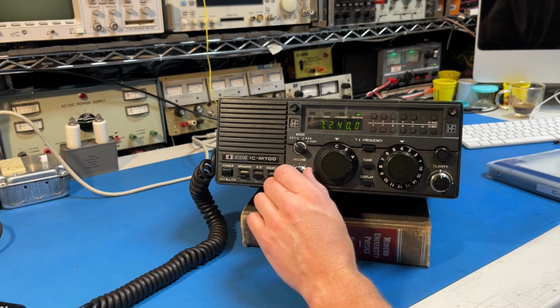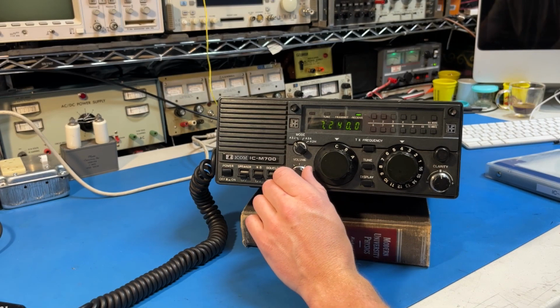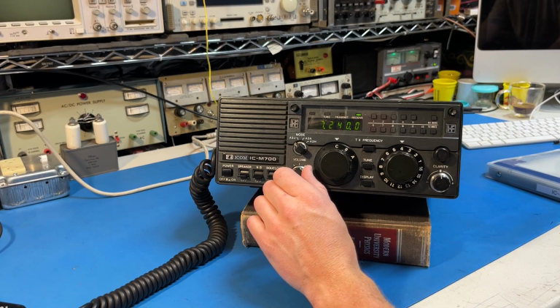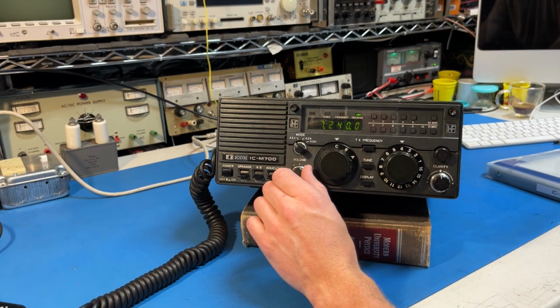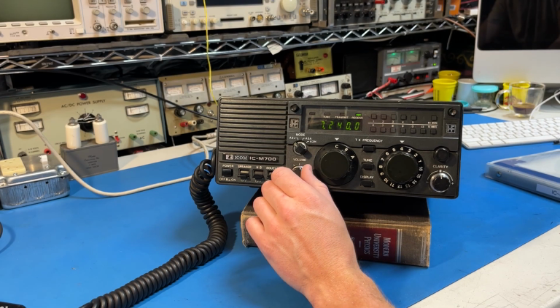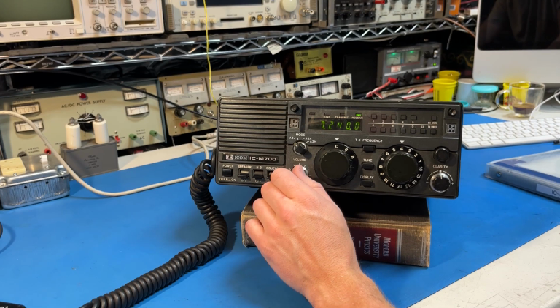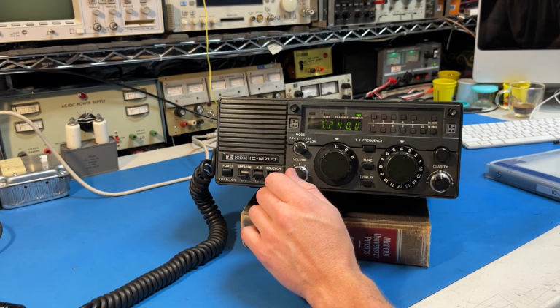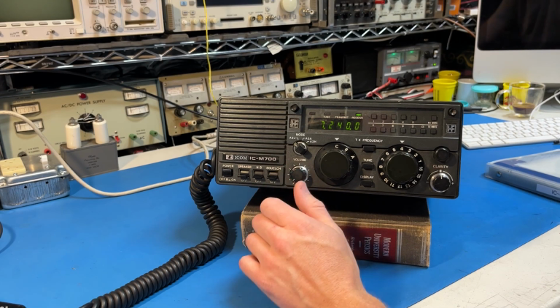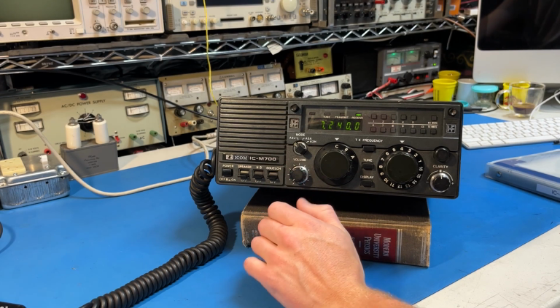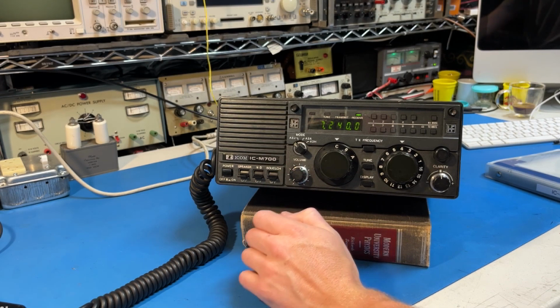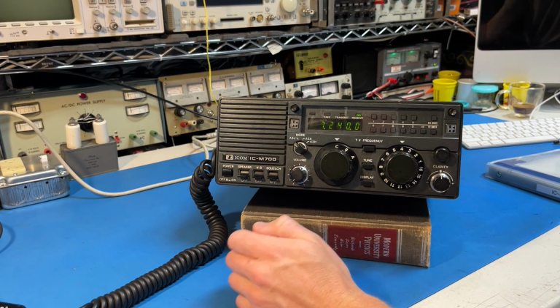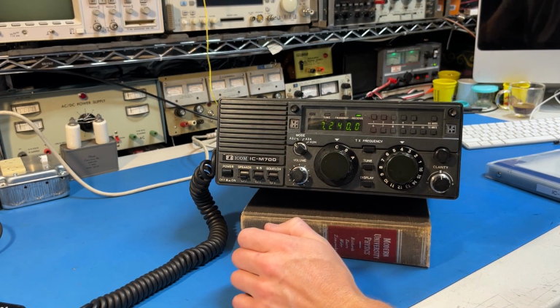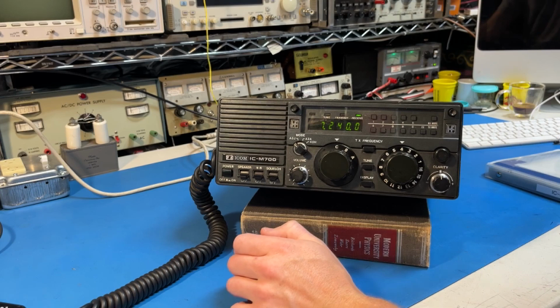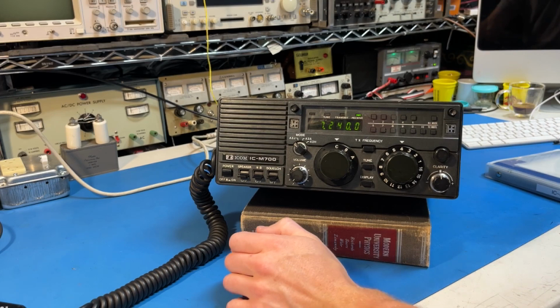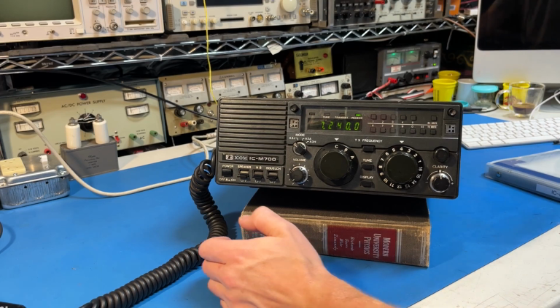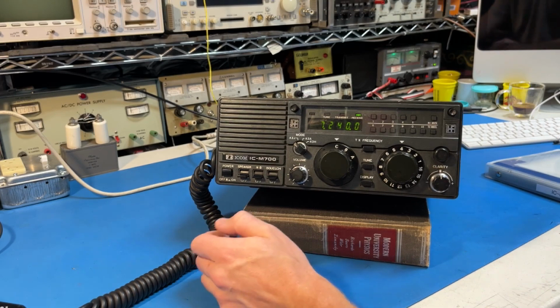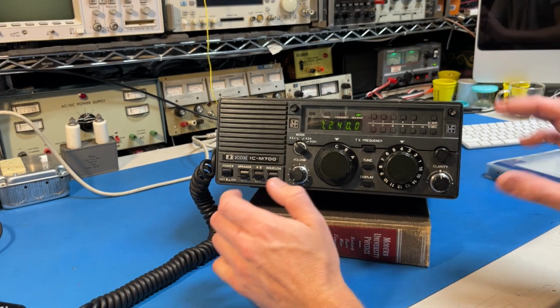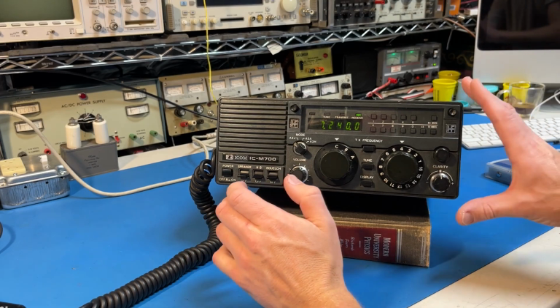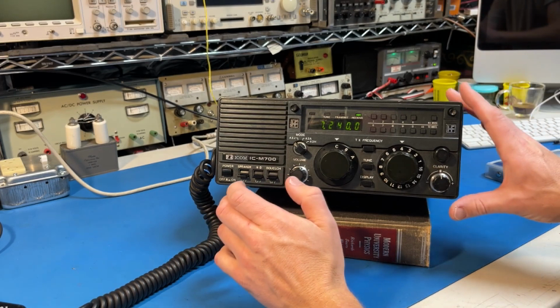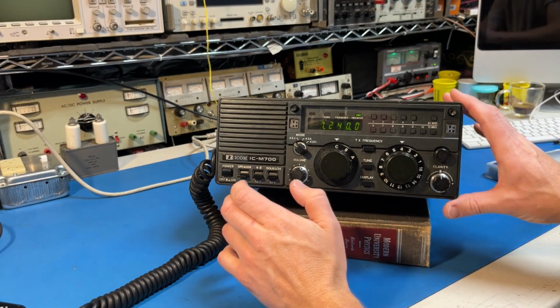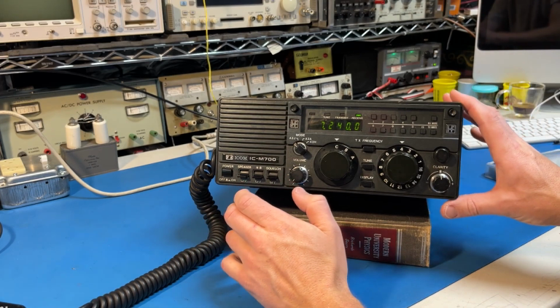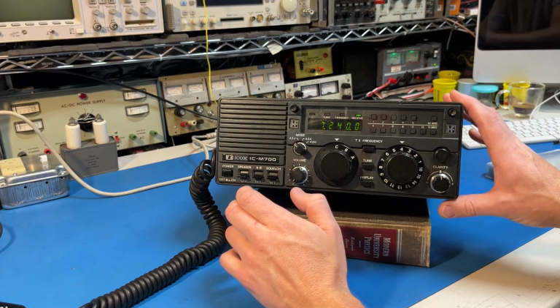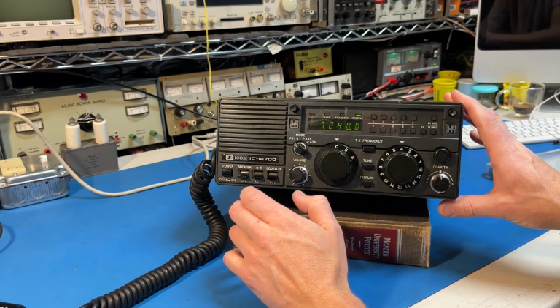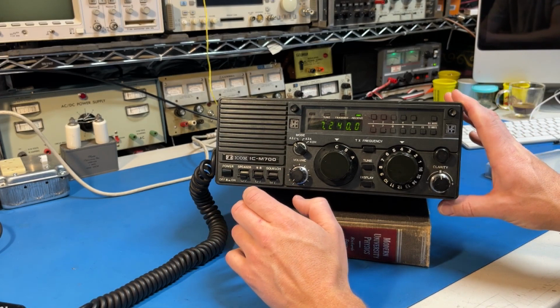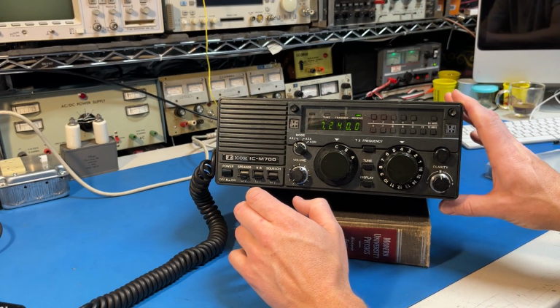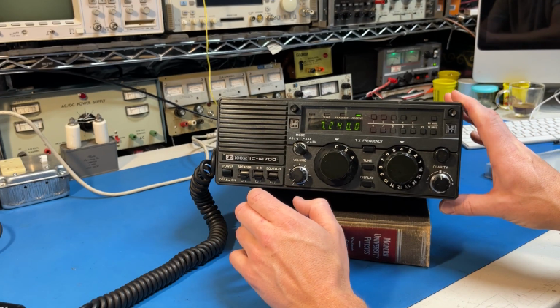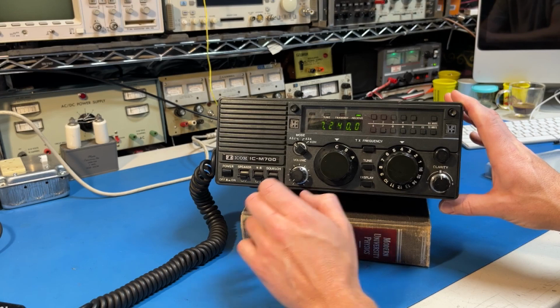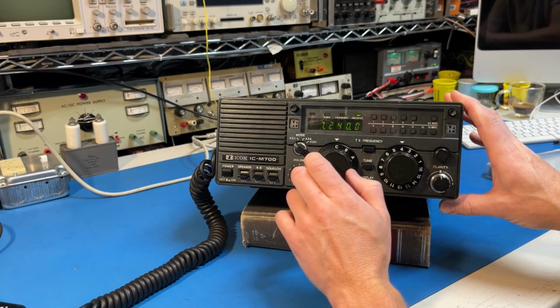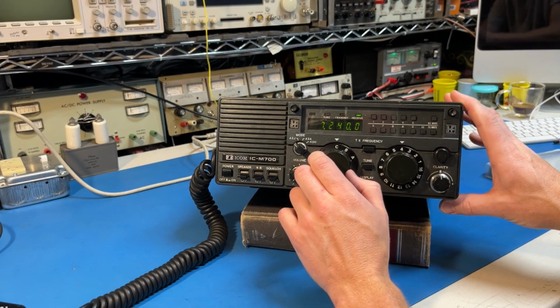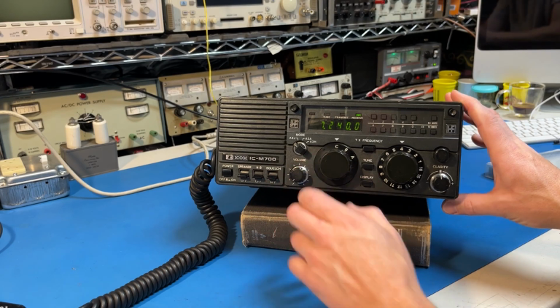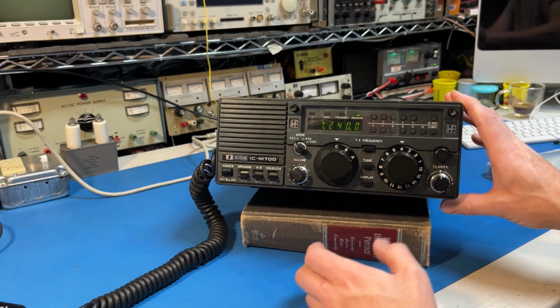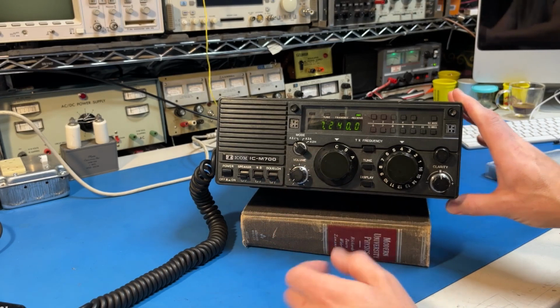Hi, this is Elliot, W-S-X-E-L, and I wanted to give you an in-depth view of the ICOM ICM-700 radio as used as a ham radio.